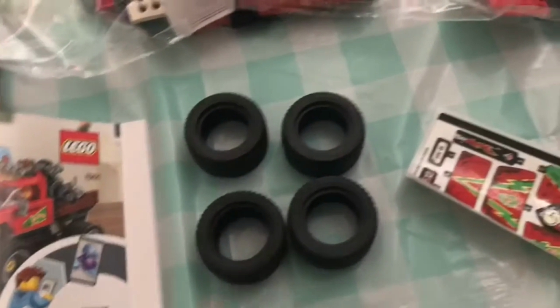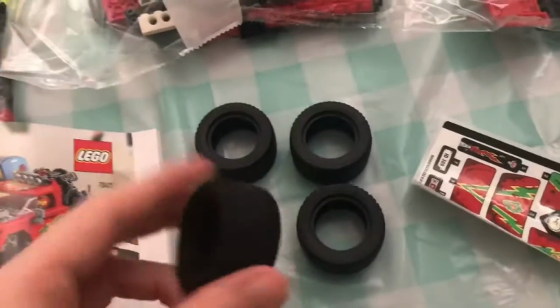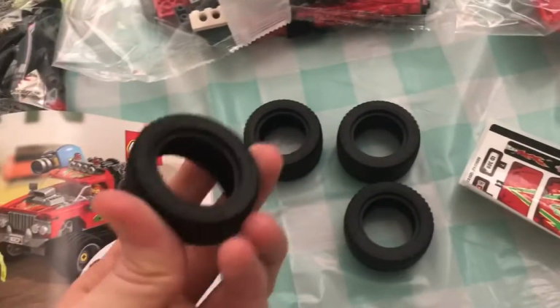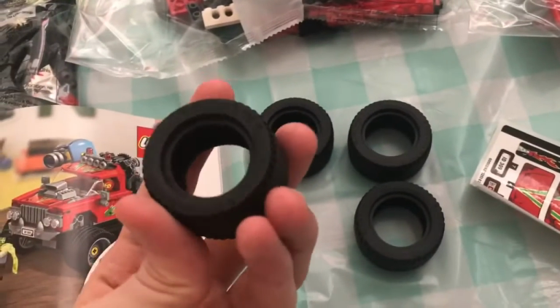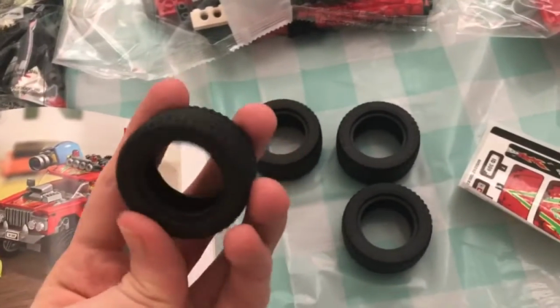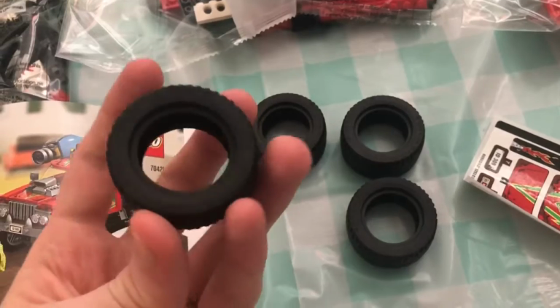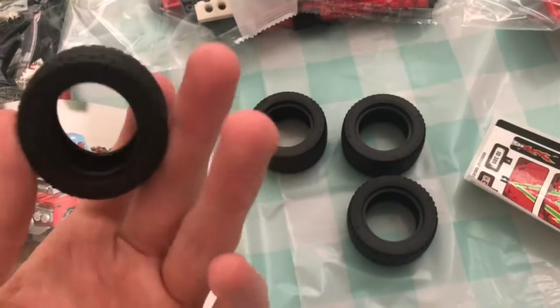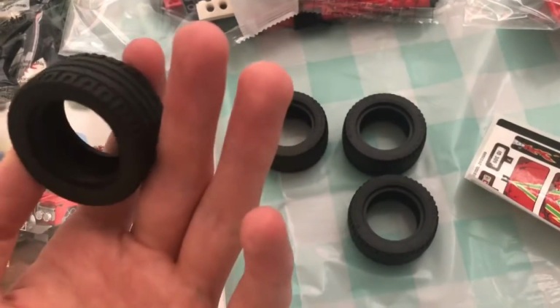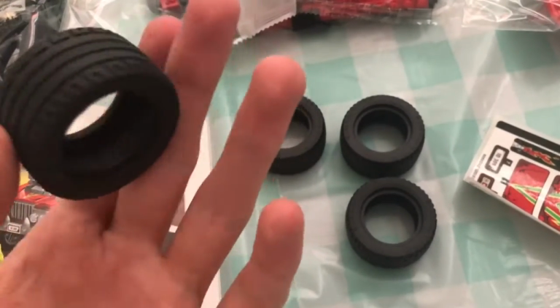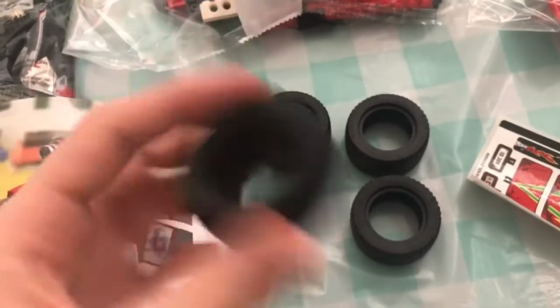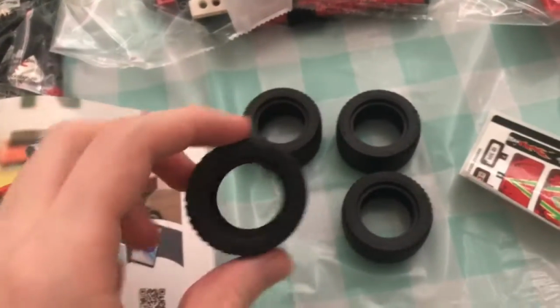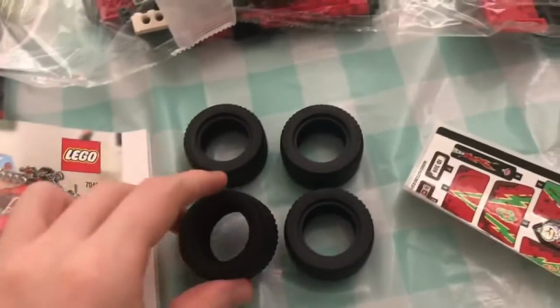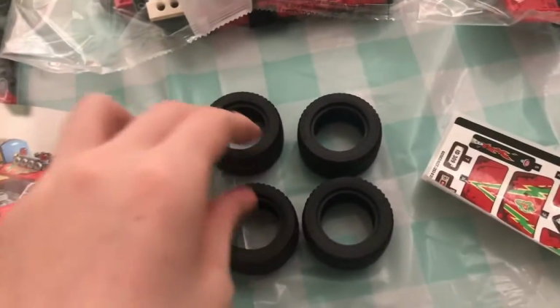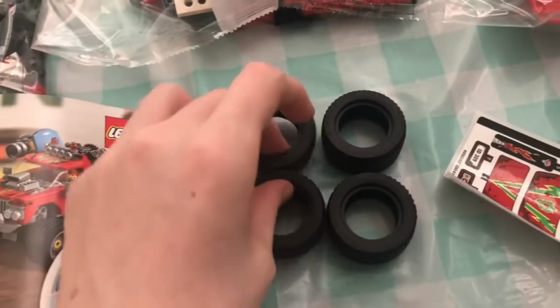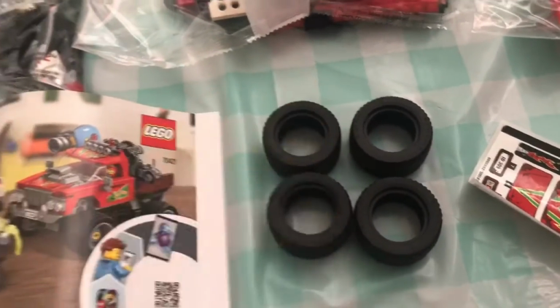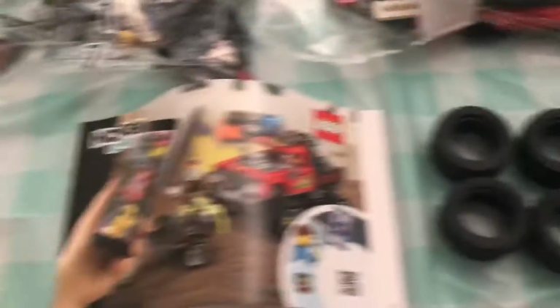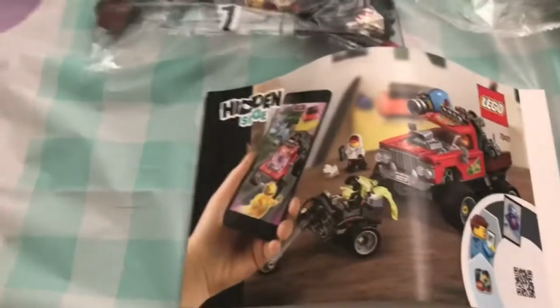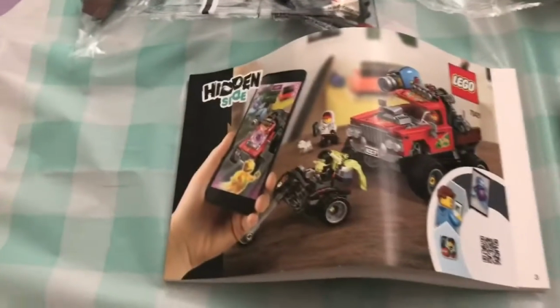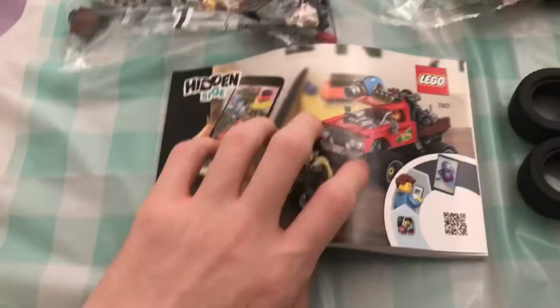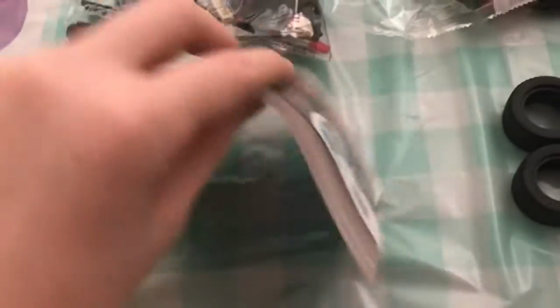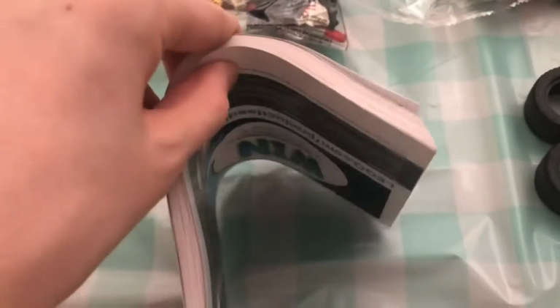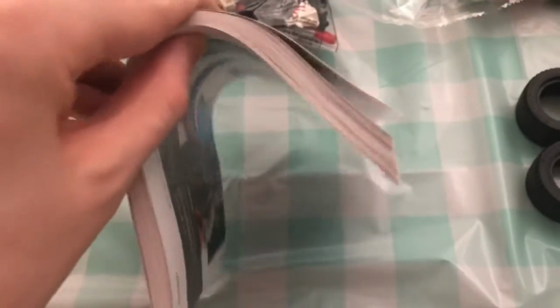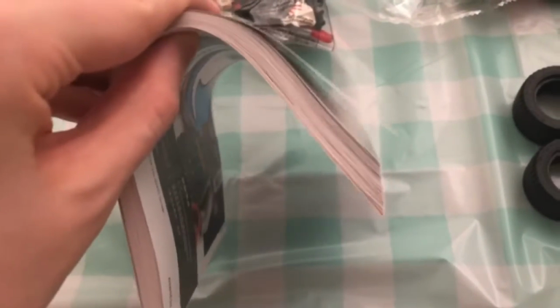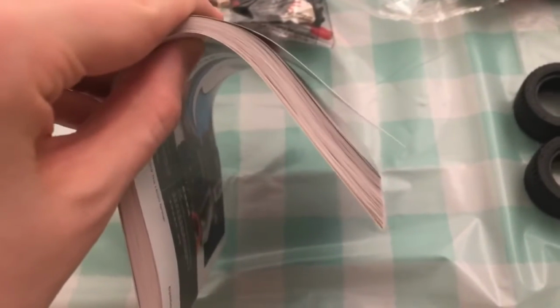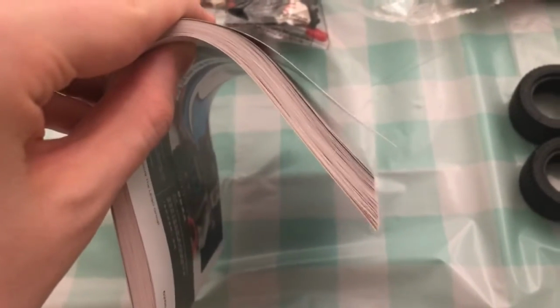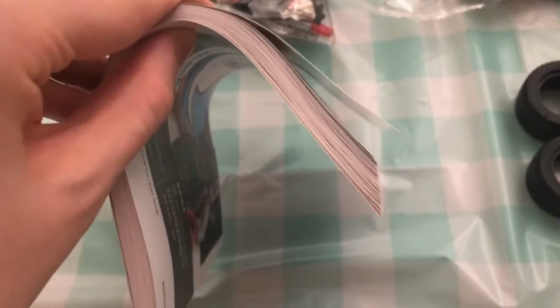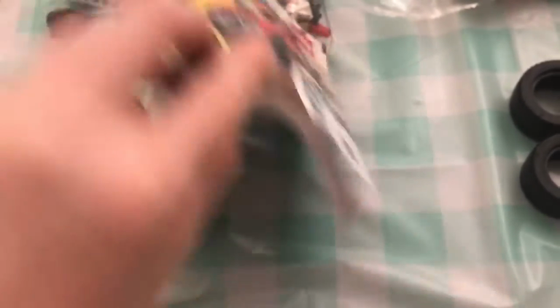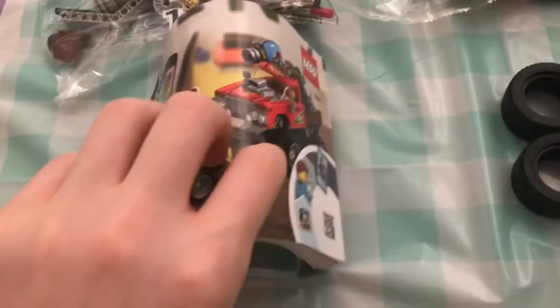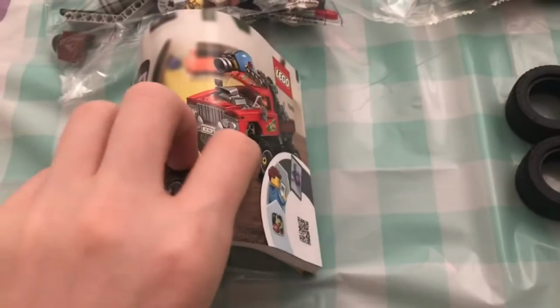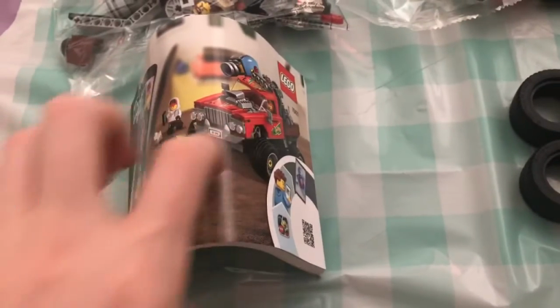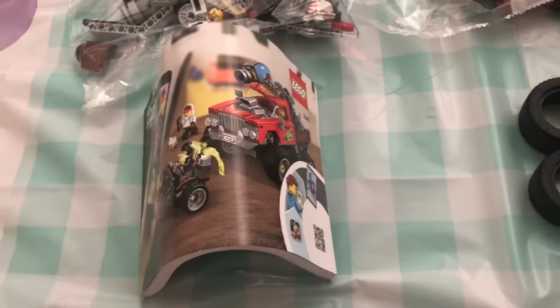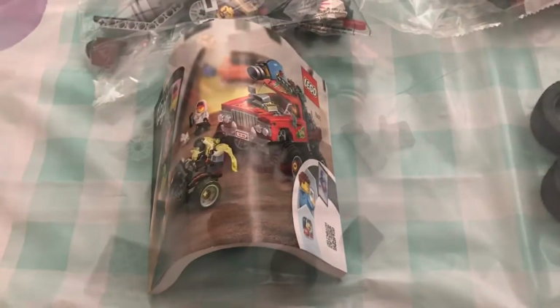Four monster truck wheels - I mean these are pretty big to be honest. I didn't think they'd be this large. So this is gonna be a kind of a decent sized monster truck, and then we got the book. The book's kind of thick - look at the thickness on that. So let's just start building the first thing.